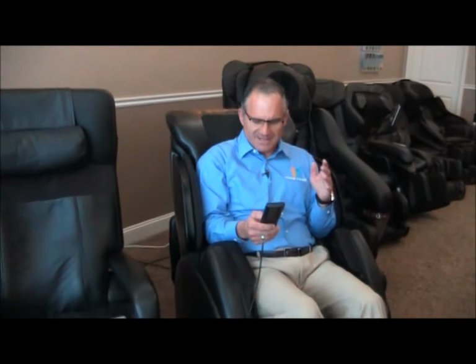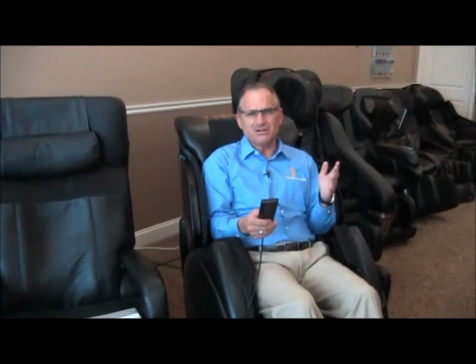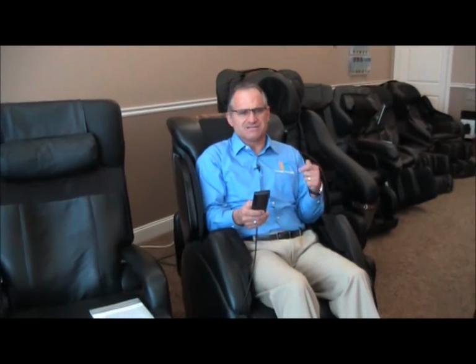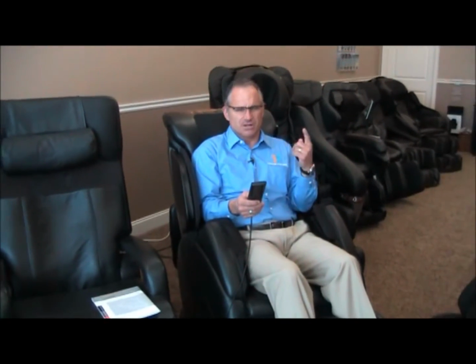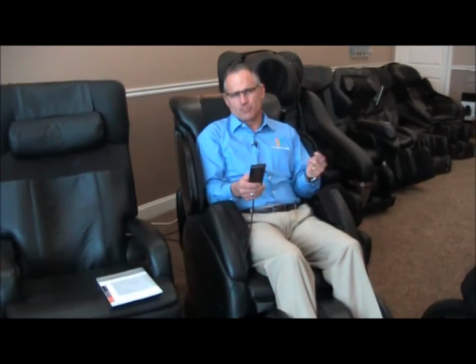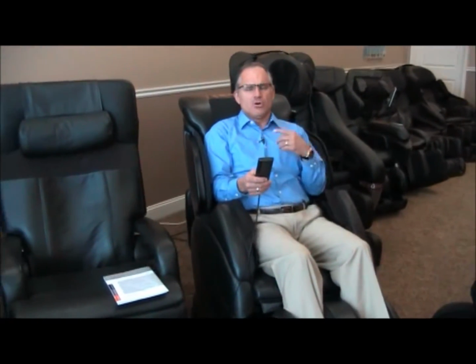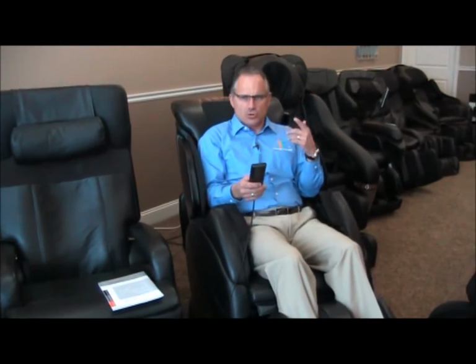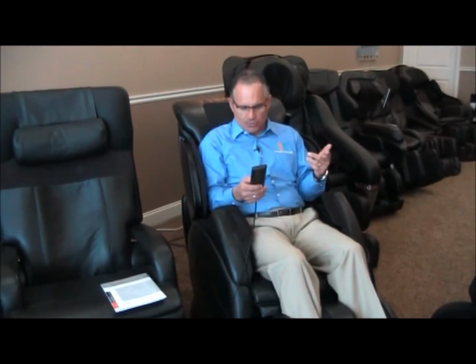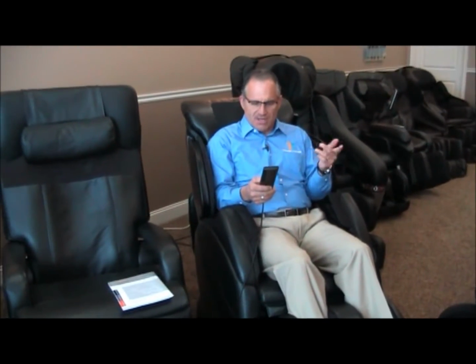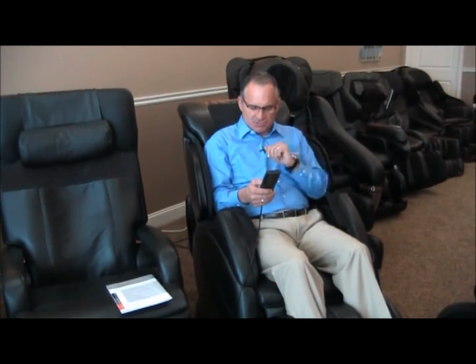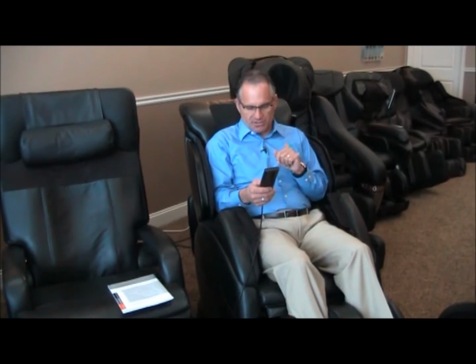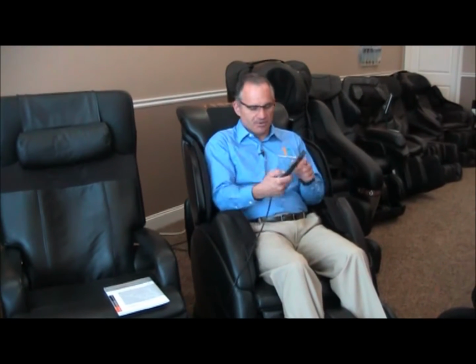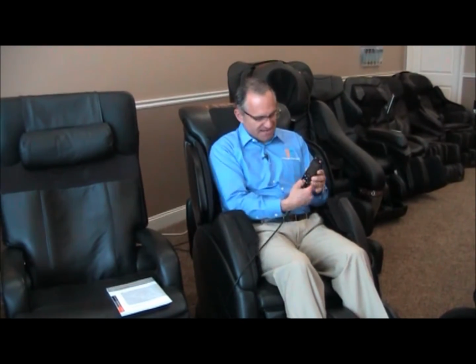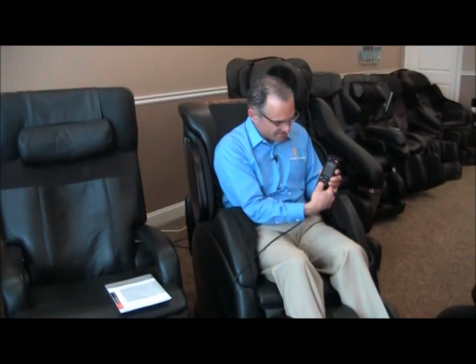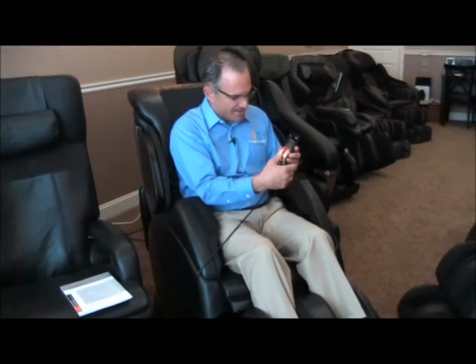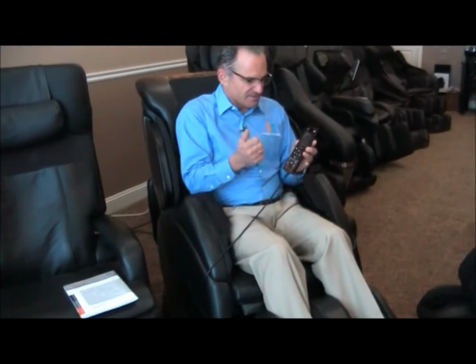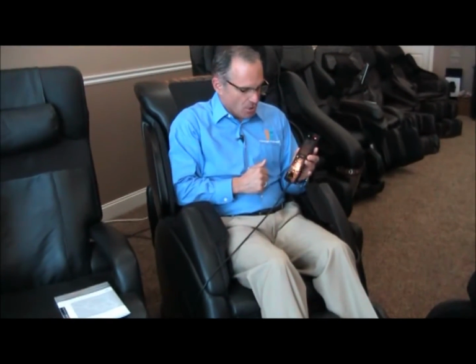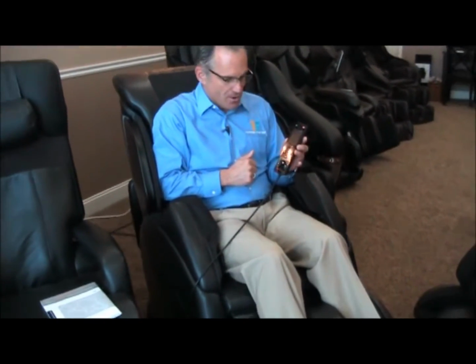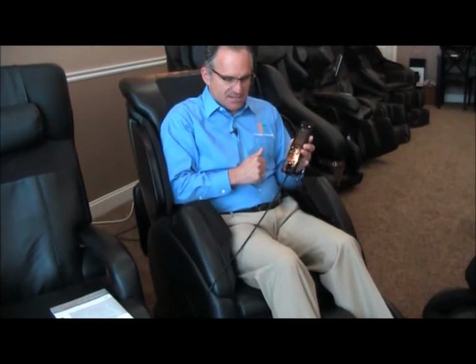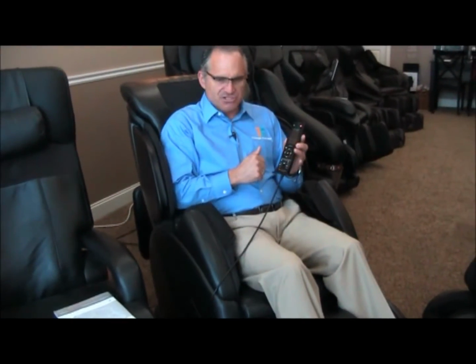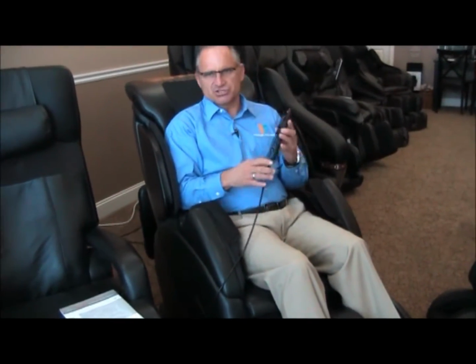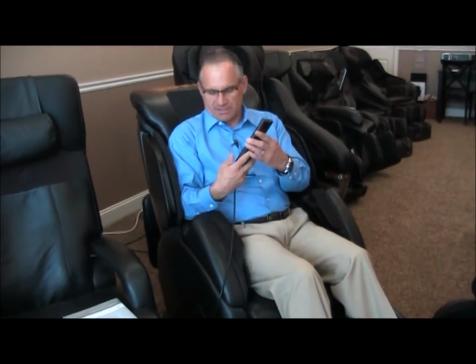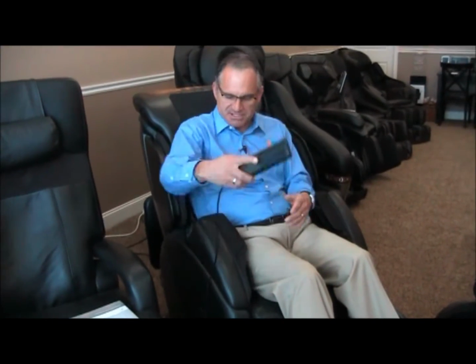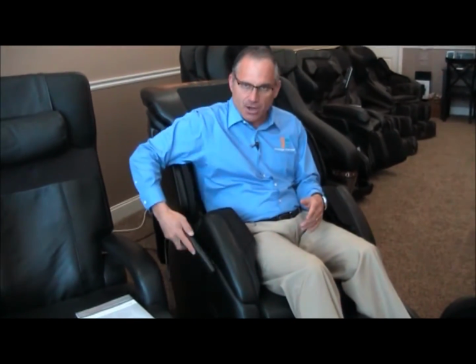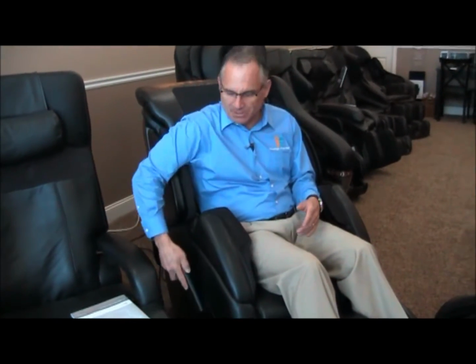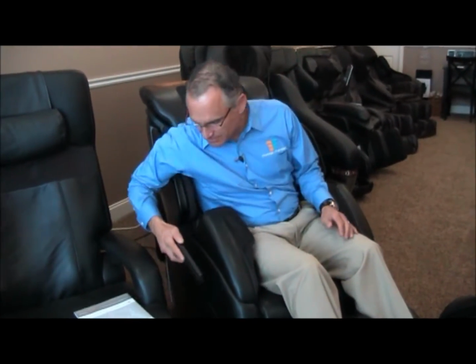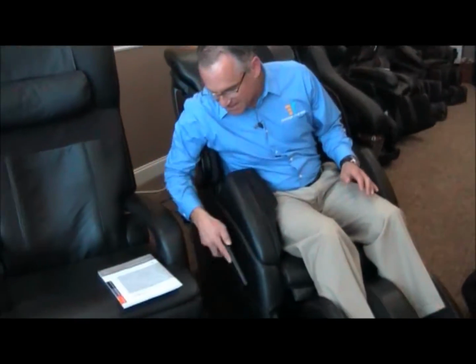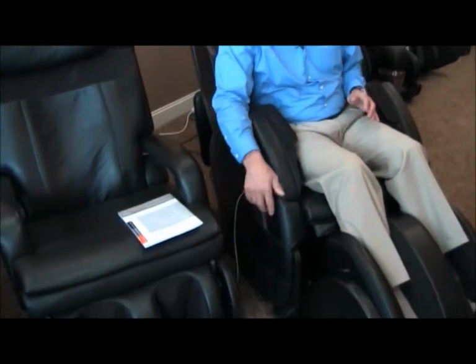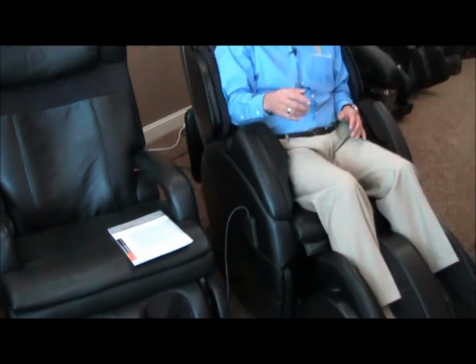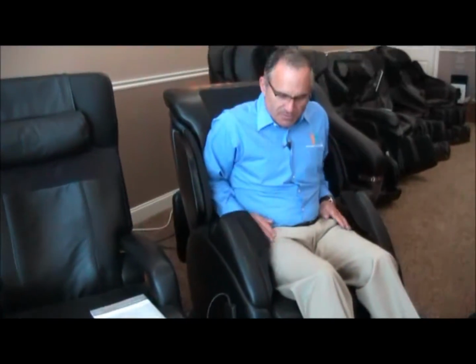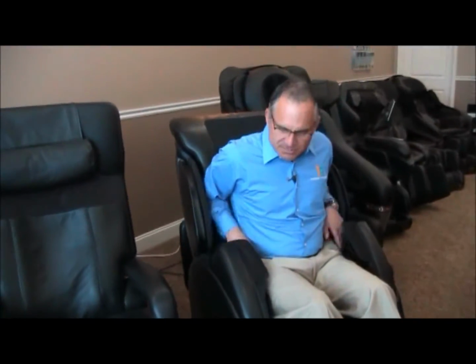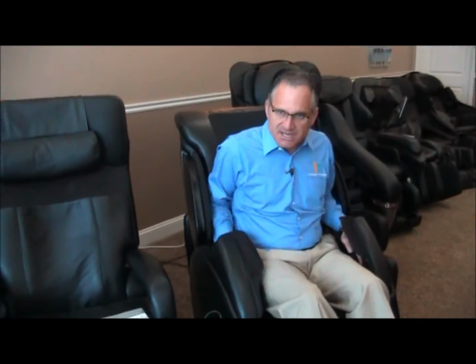Some chairs have these — they either call it a demo program or a quick start program; in this one it's called Quick Start. I'm going to press enter right there. Now the chair is going to start doing the body scan on me. I'm going to put the remote back here in the pocket and put my arms inside here.